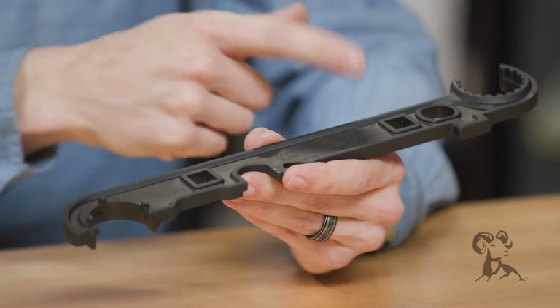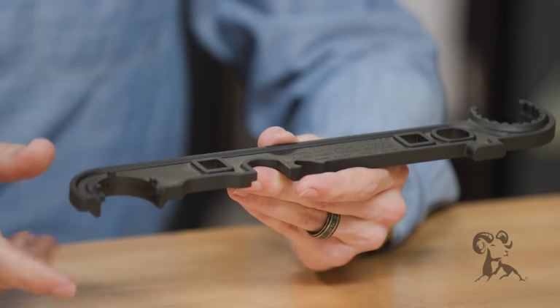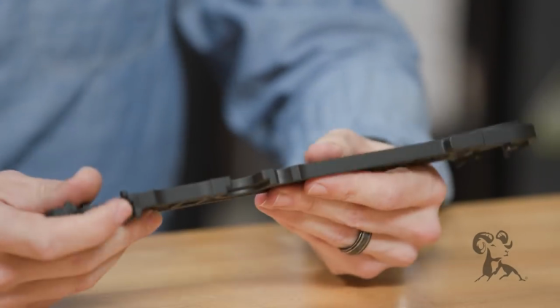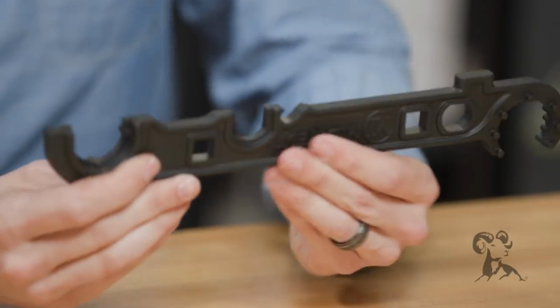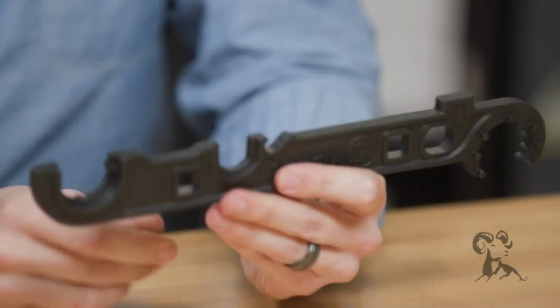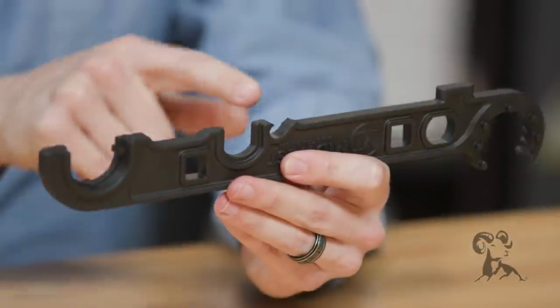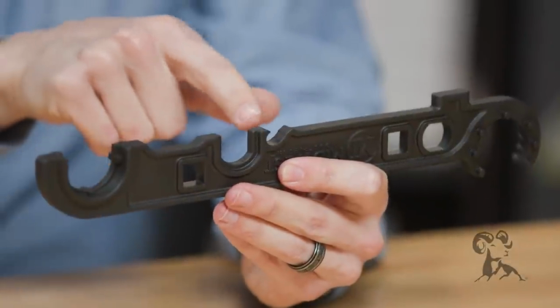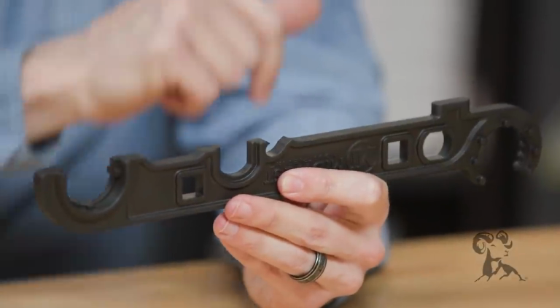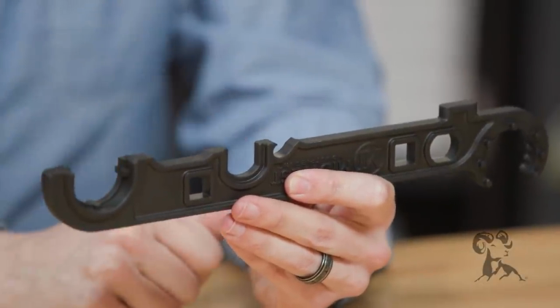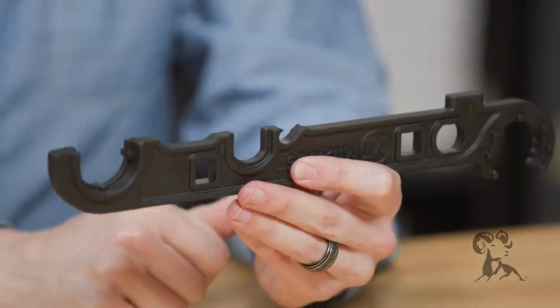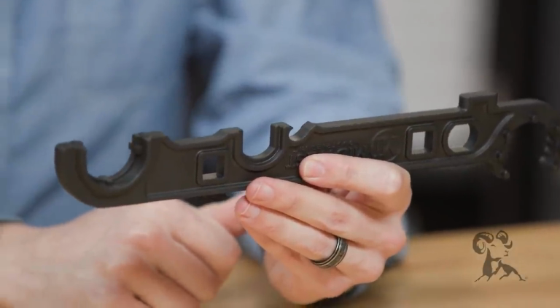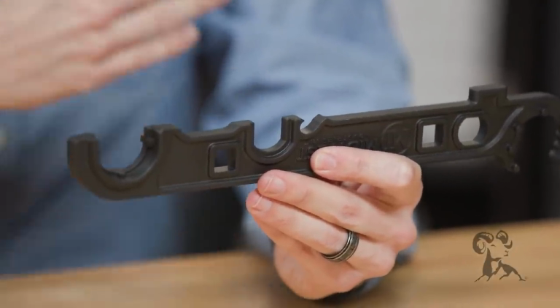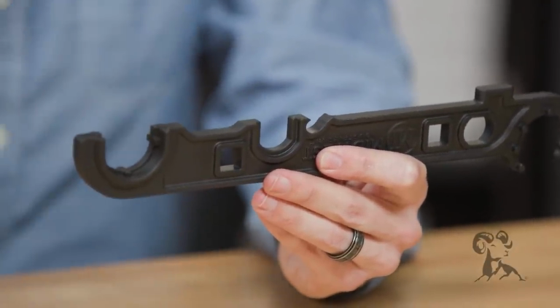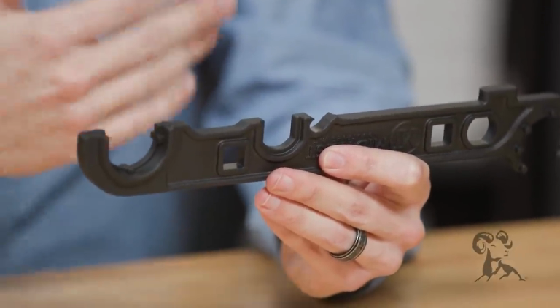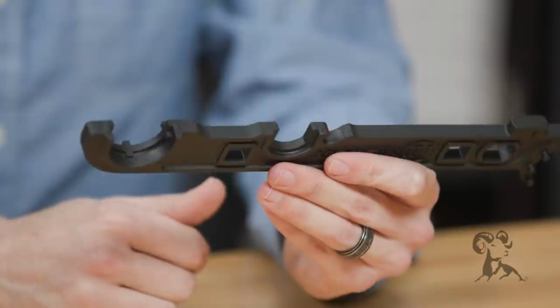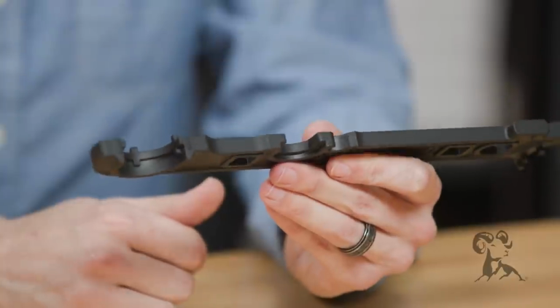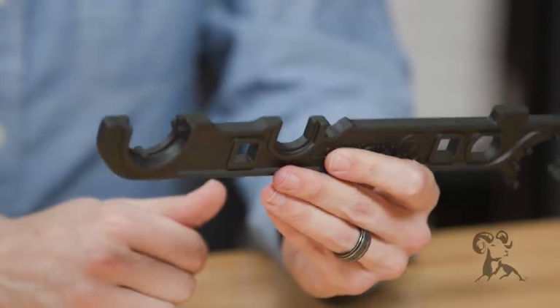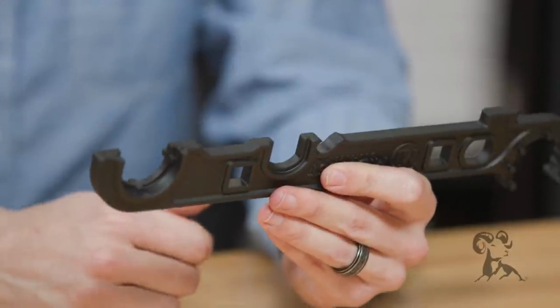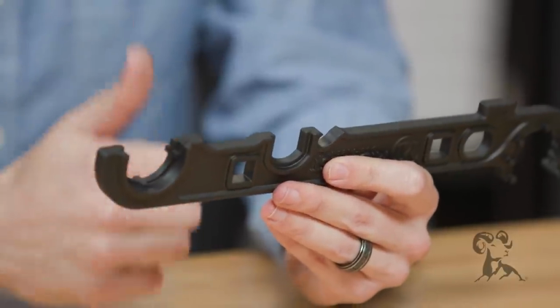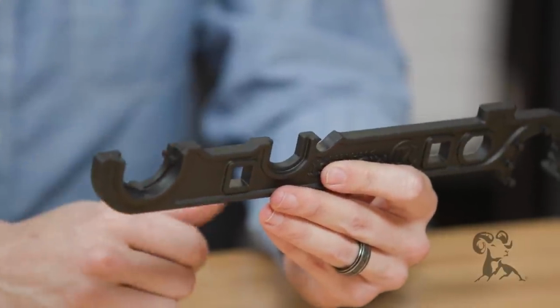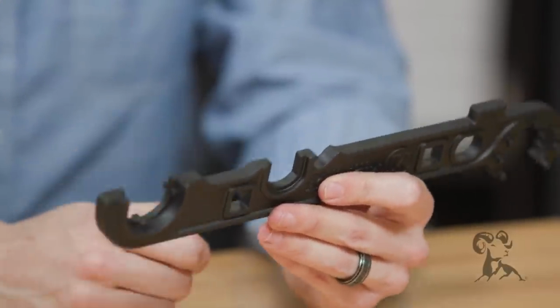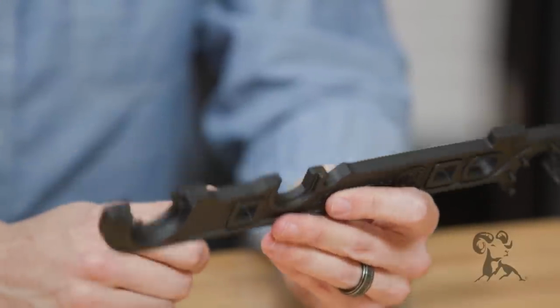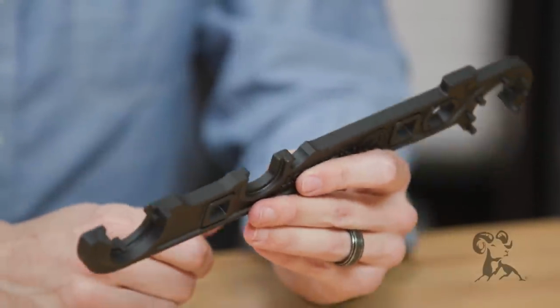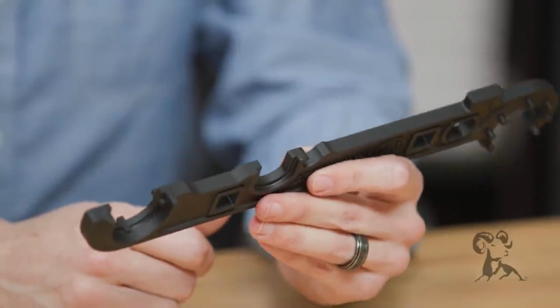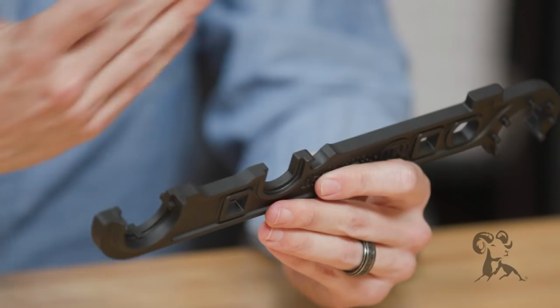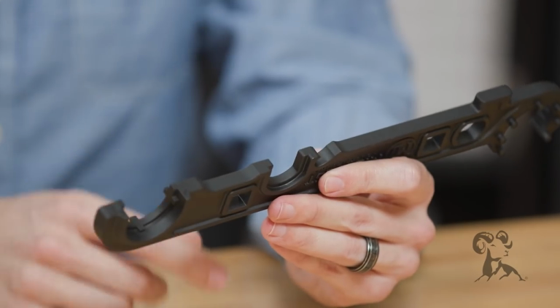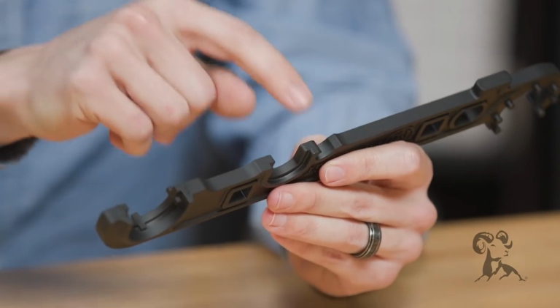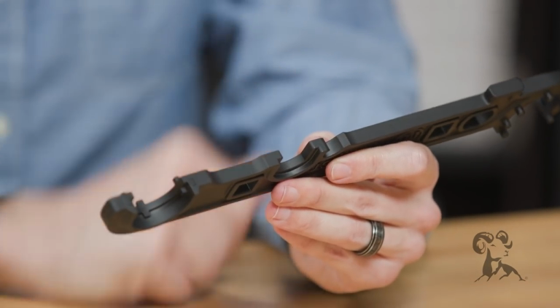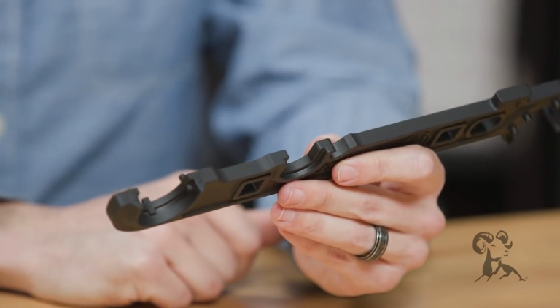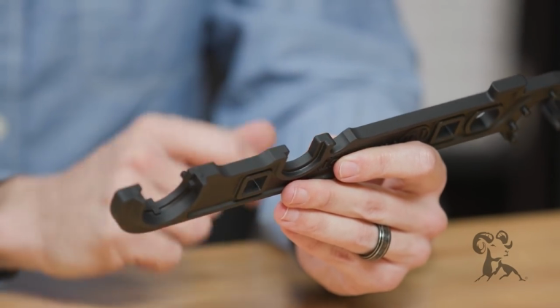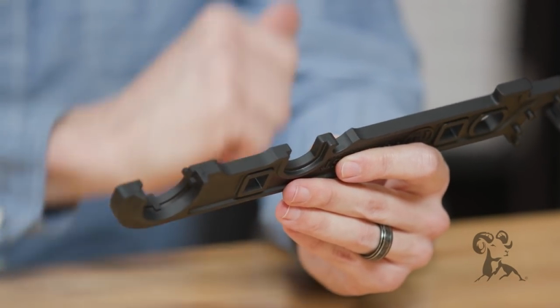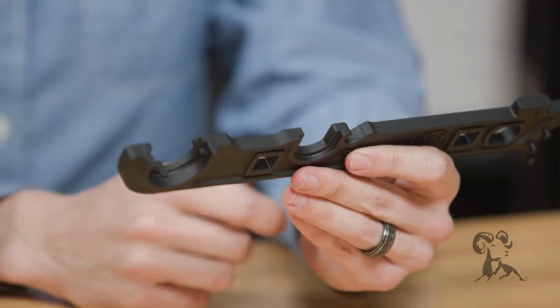And in the middle of it here, you have a handy dandy bottle opener. Works great. Probably not too much for your Busch Light or White Claw guys, but if you're drinking real beer, you can definitely use that — it'll work out good for you.